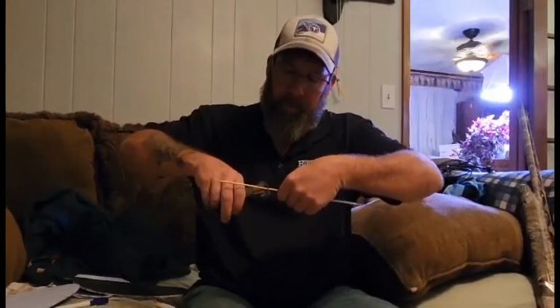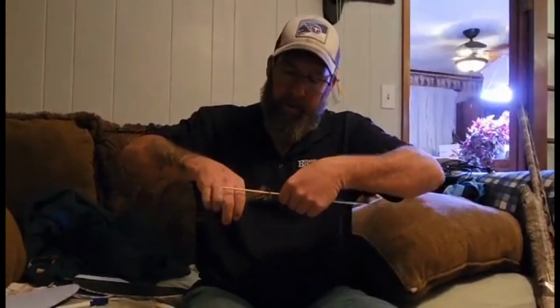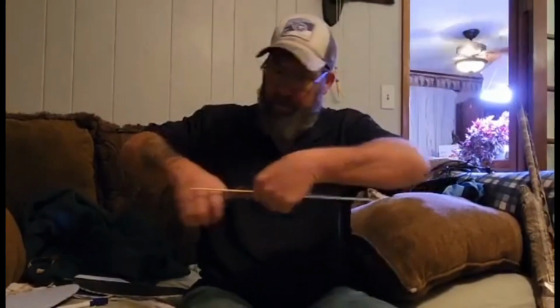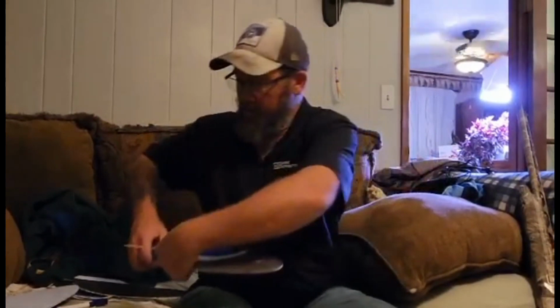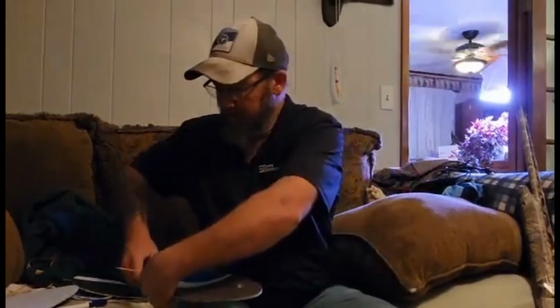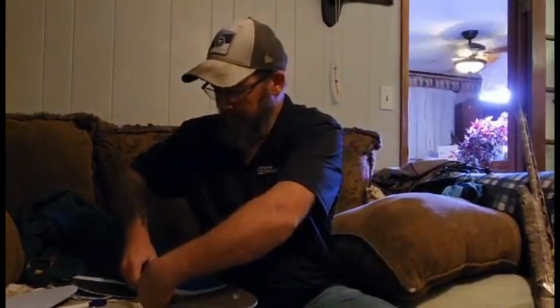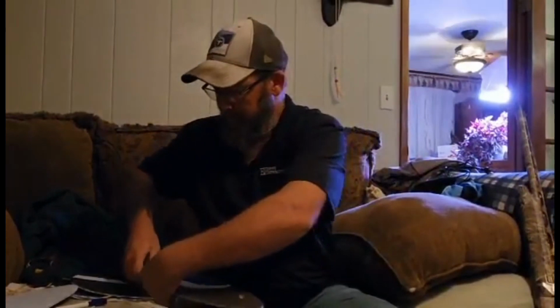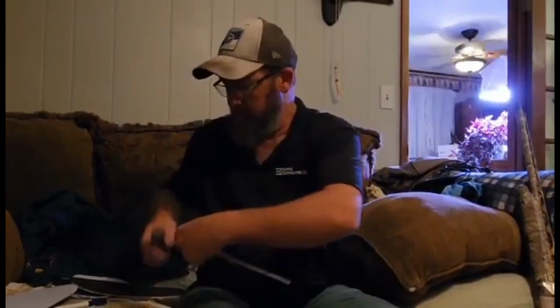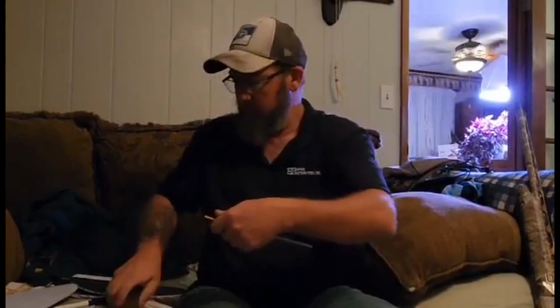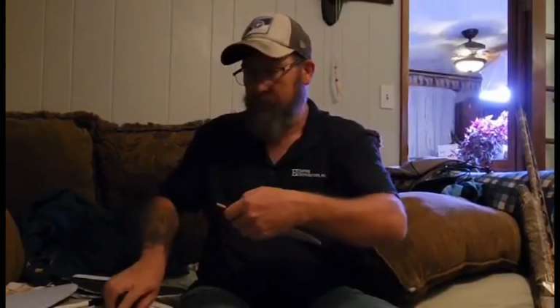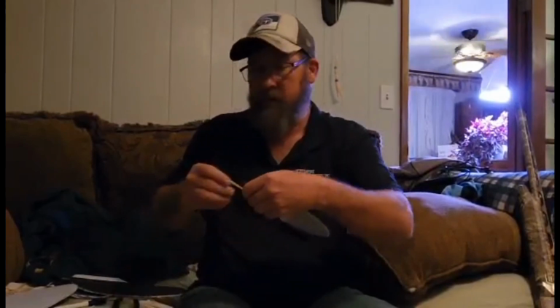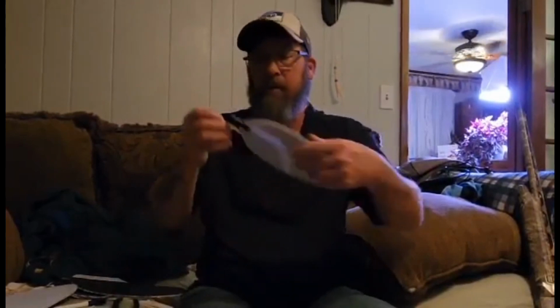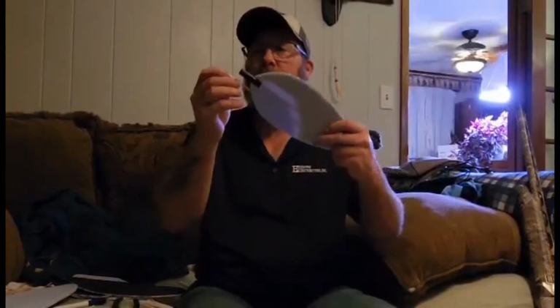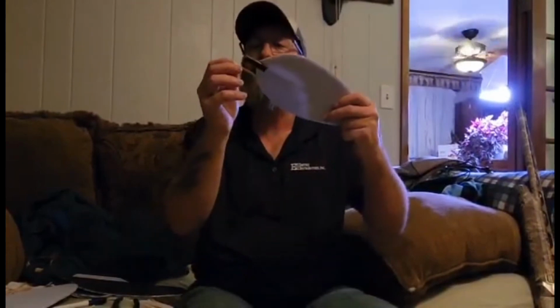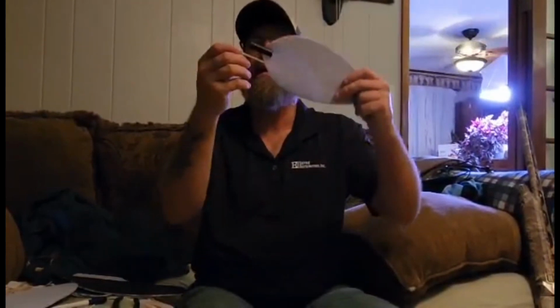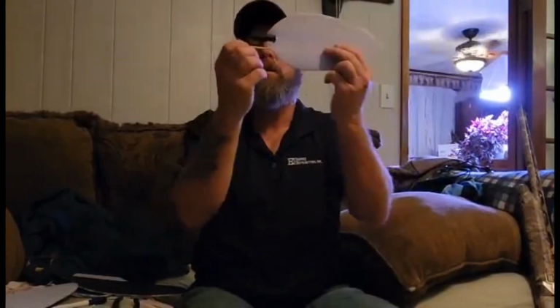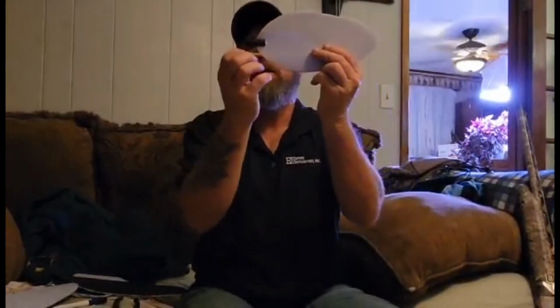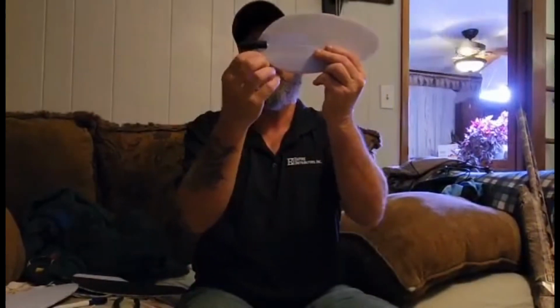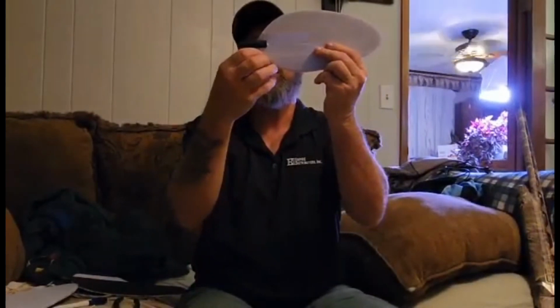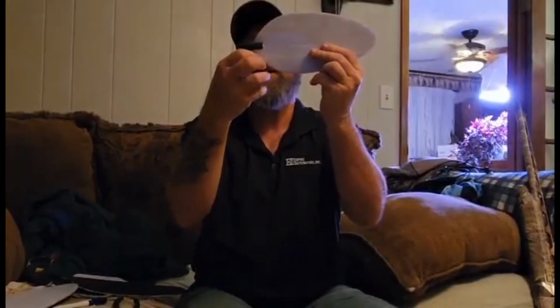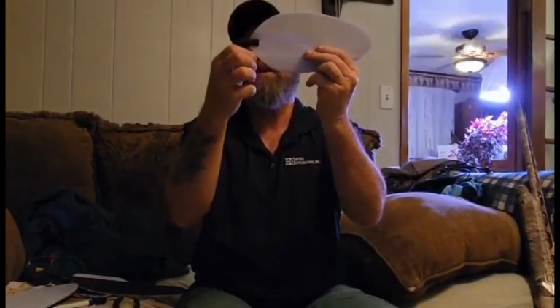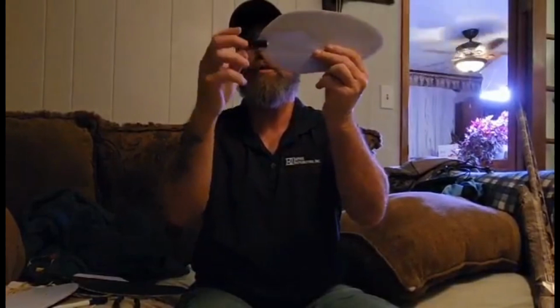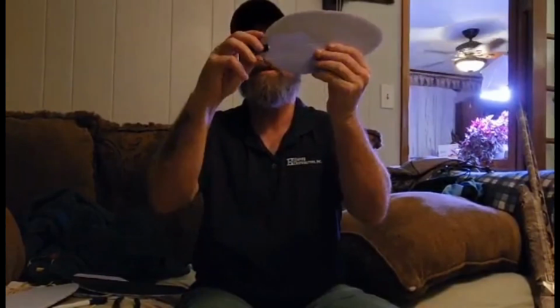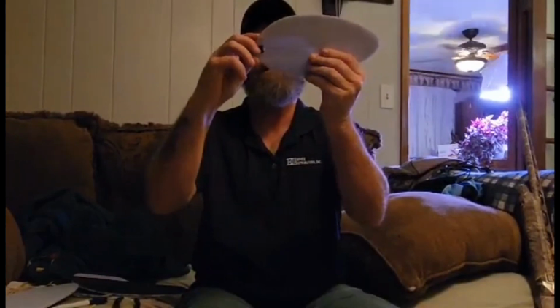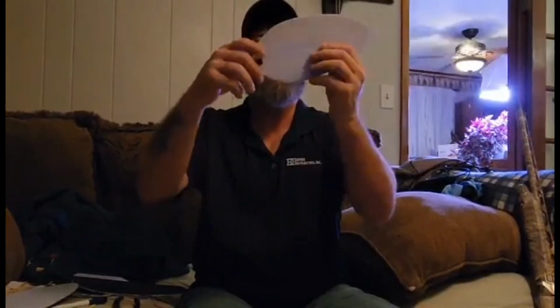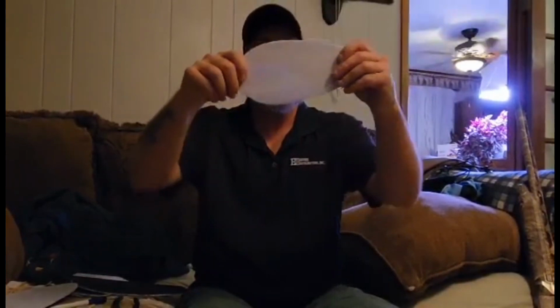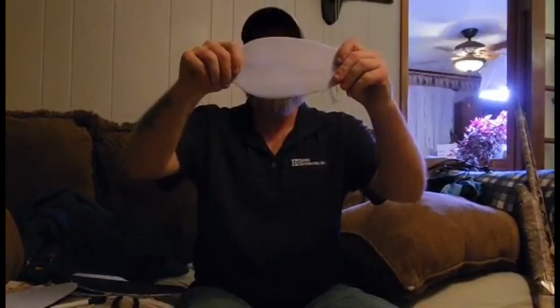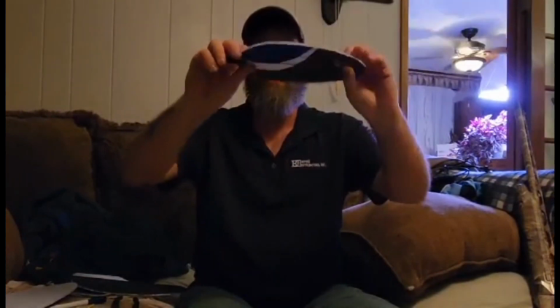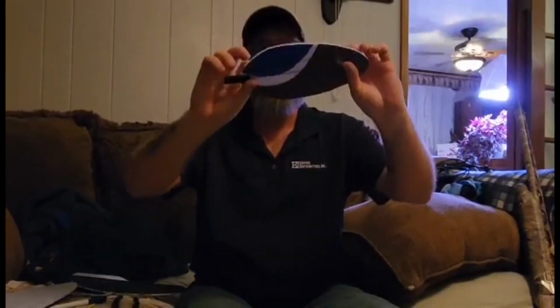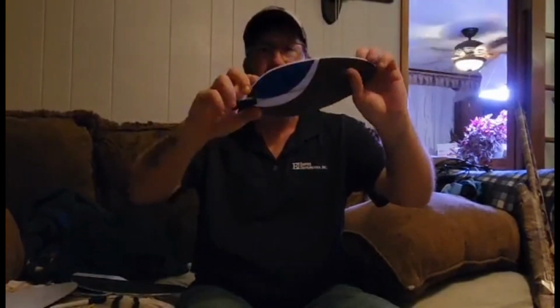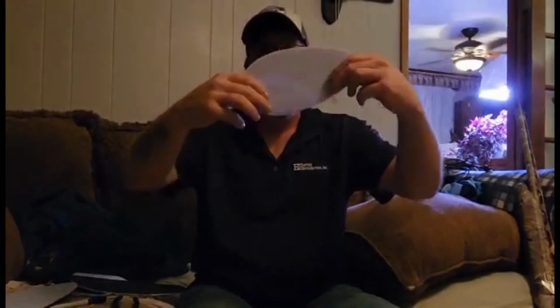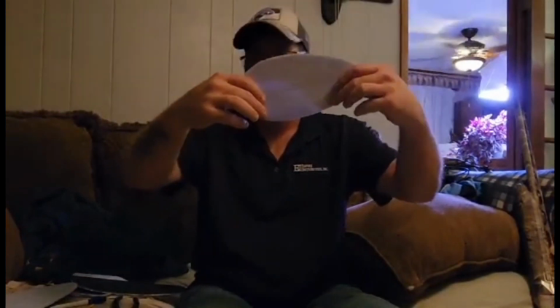Do the same on the other side. Push them in there. There you go — you've got a good stable Mojo wing.